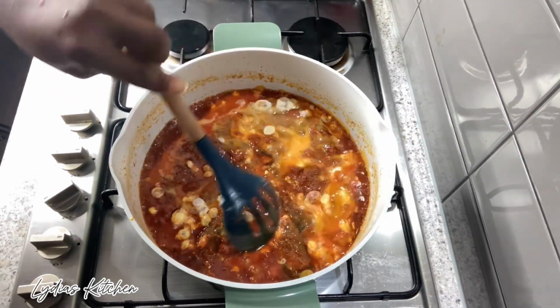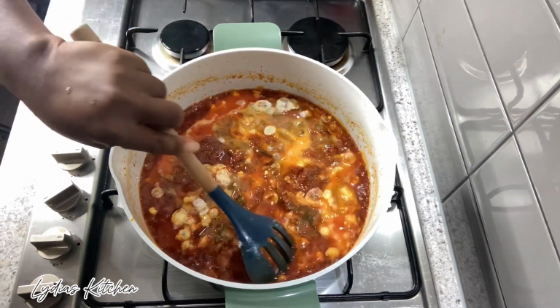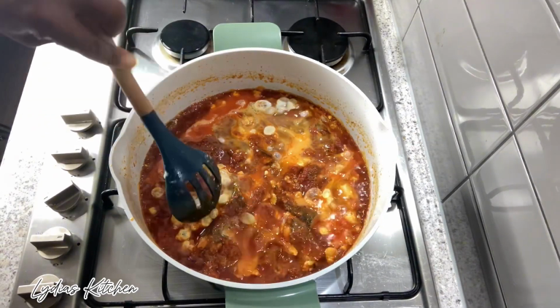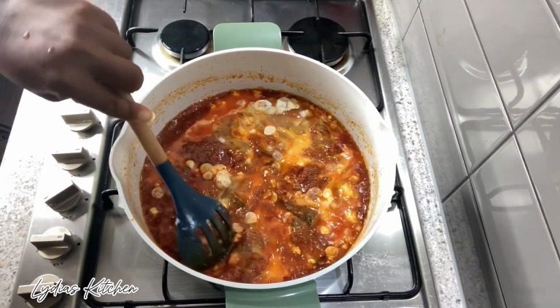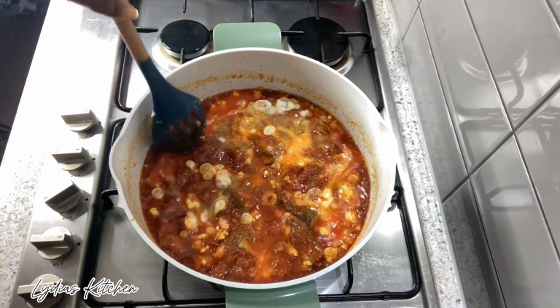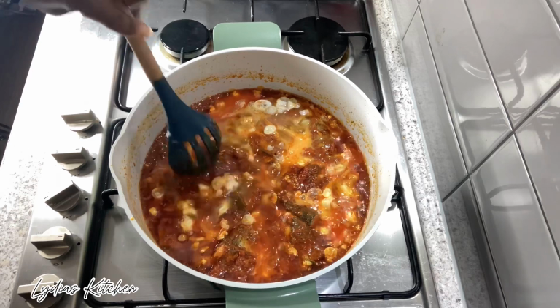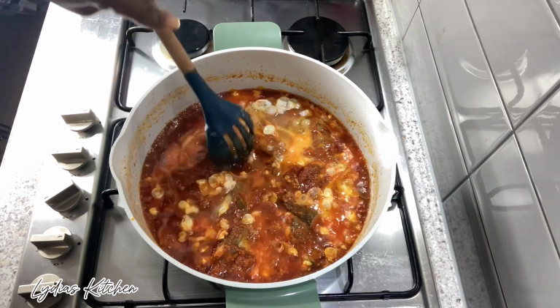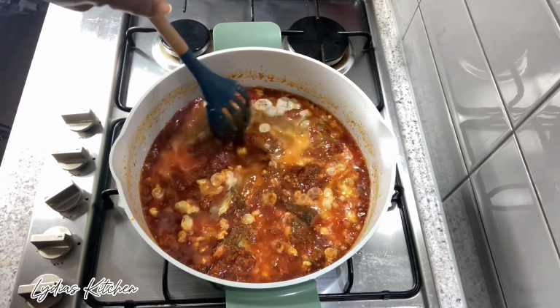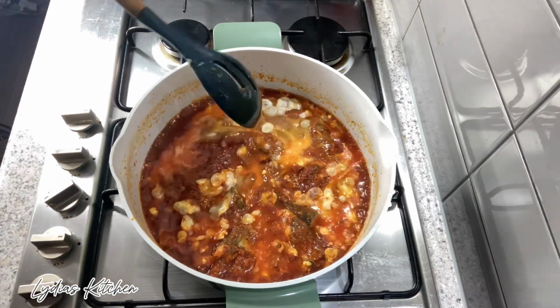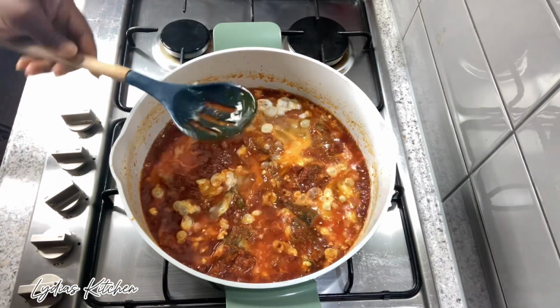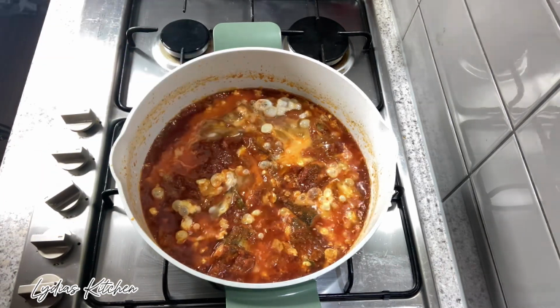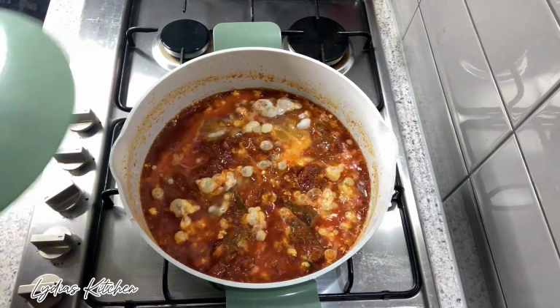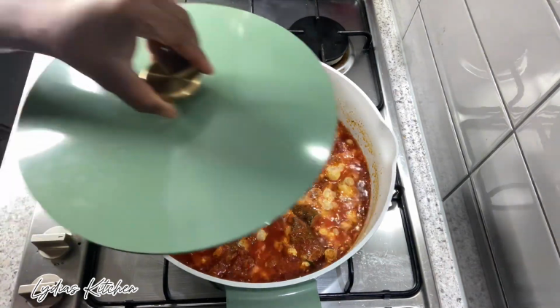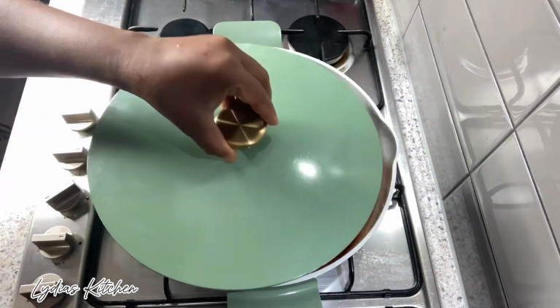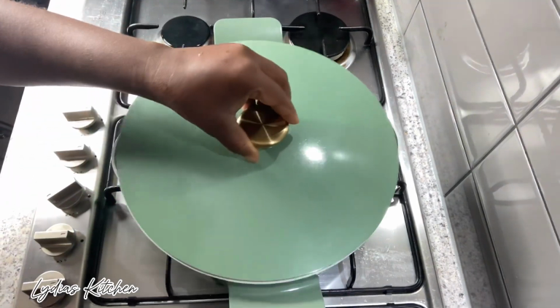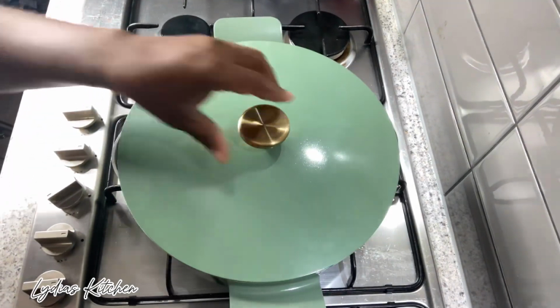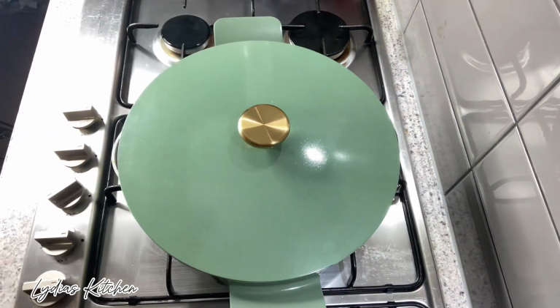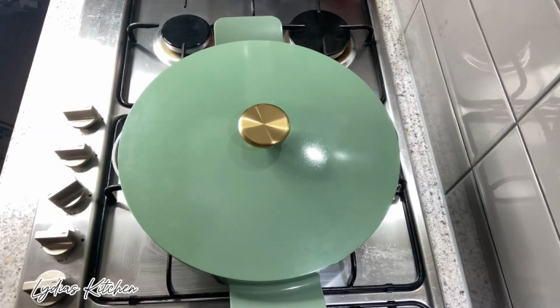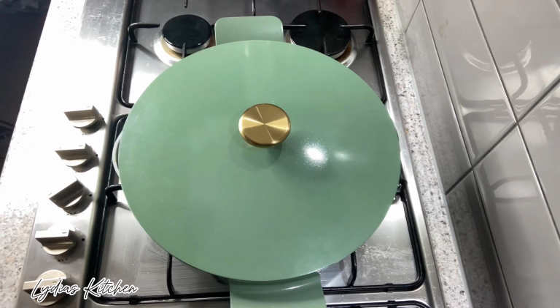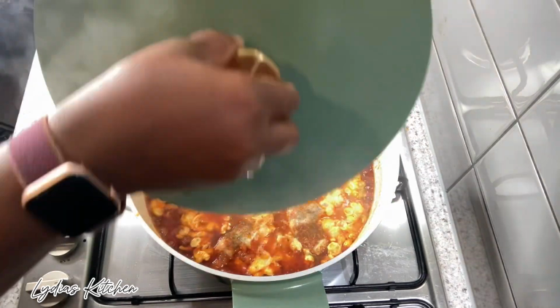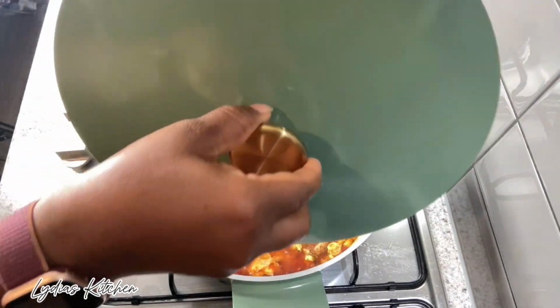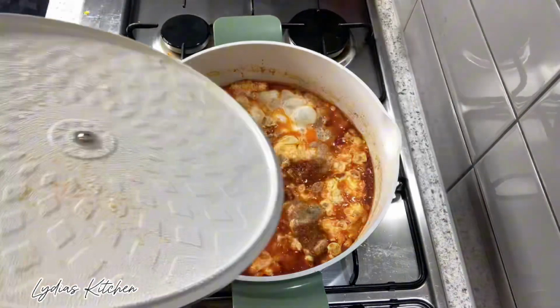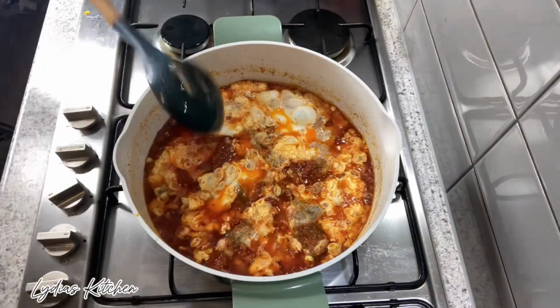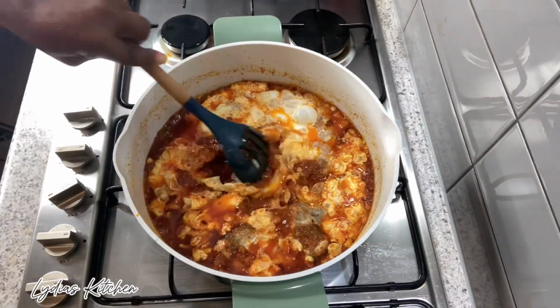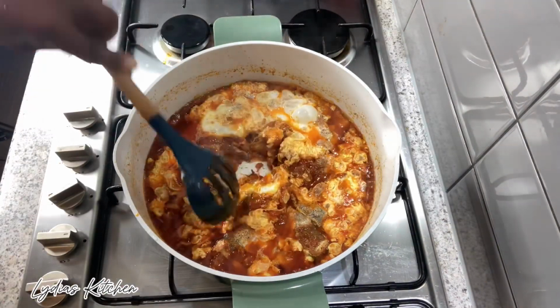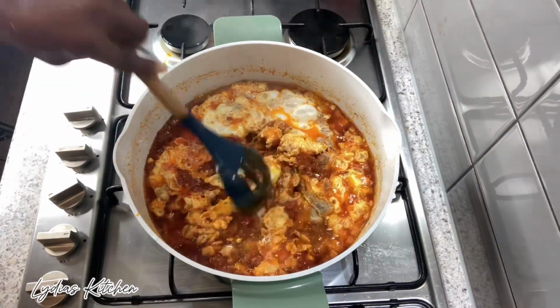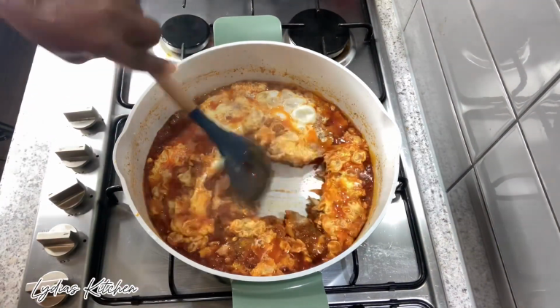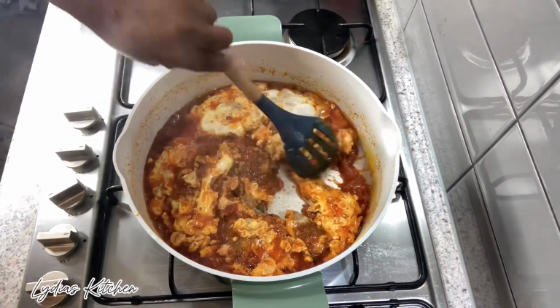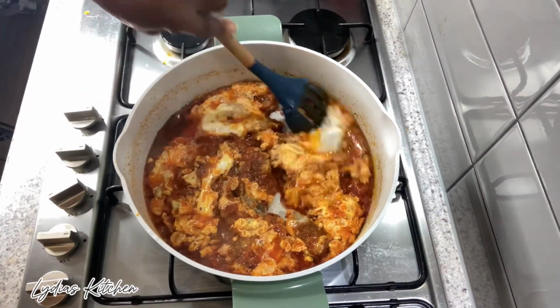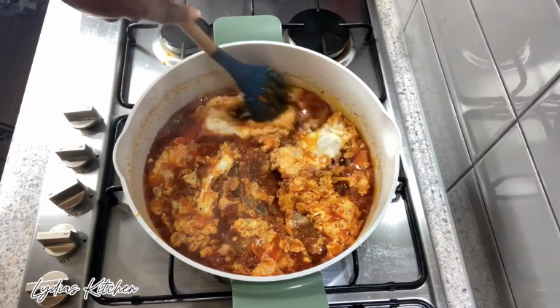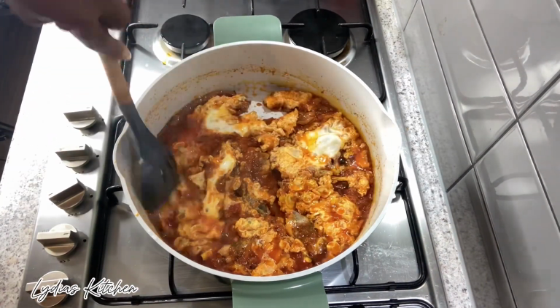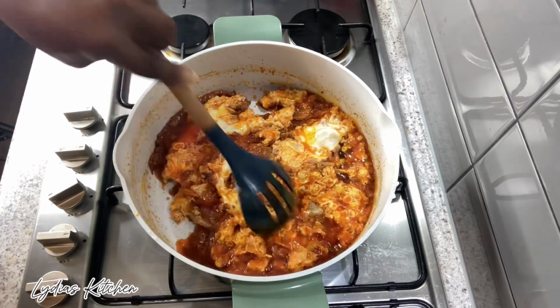I'll give it a gentle stir, cover it, and let it cook on low heat for about five minutes. After five minutes I'll gently stir it again.